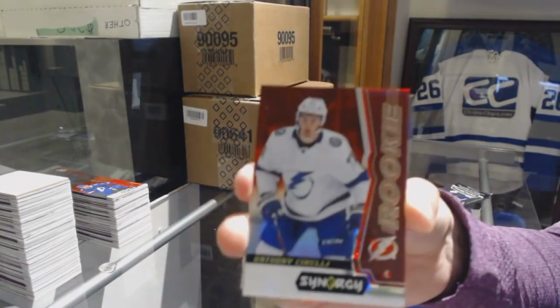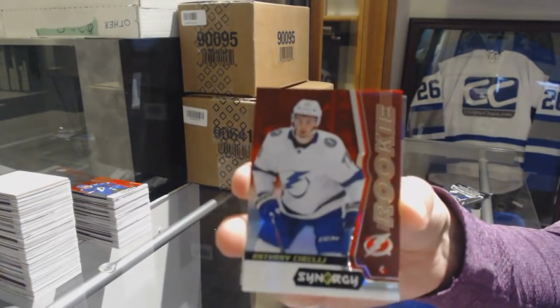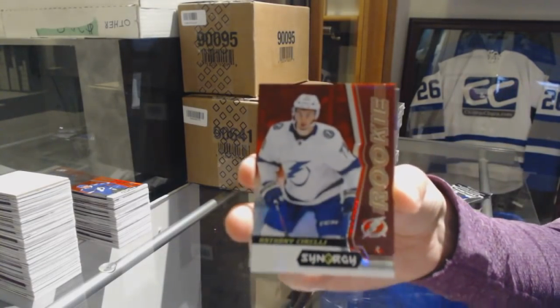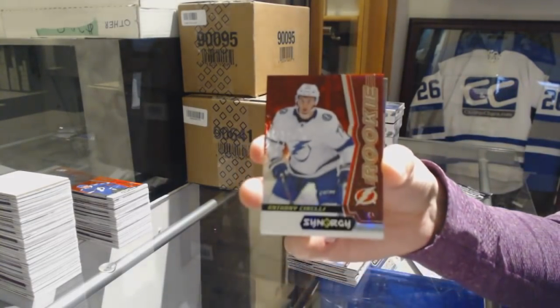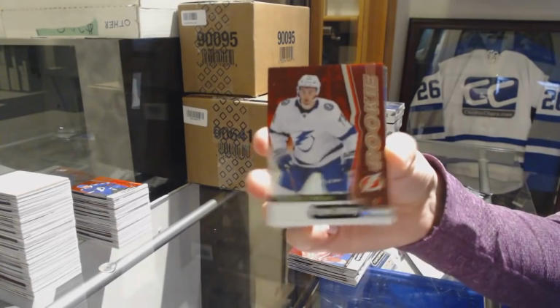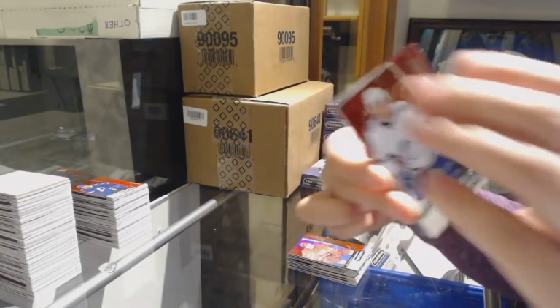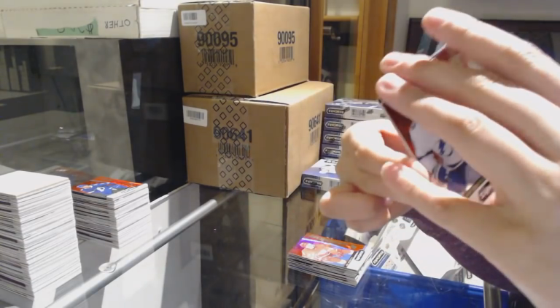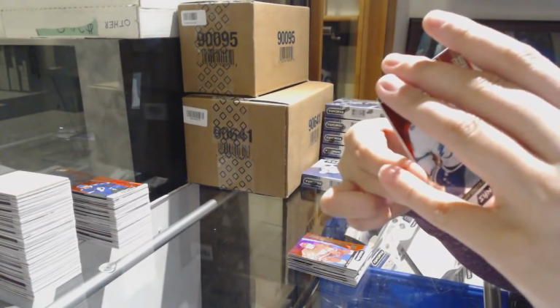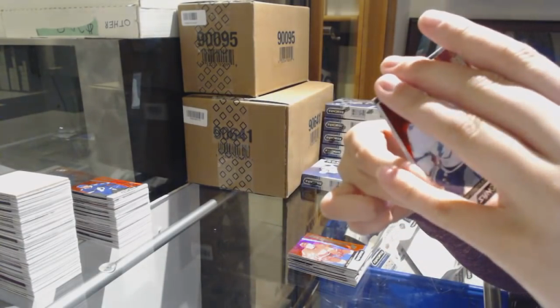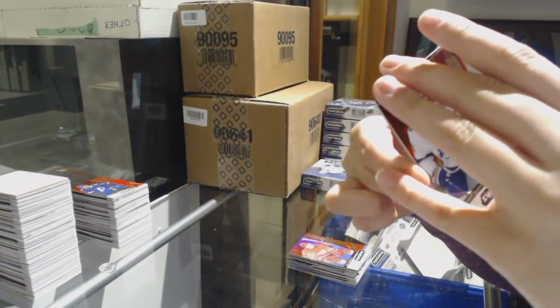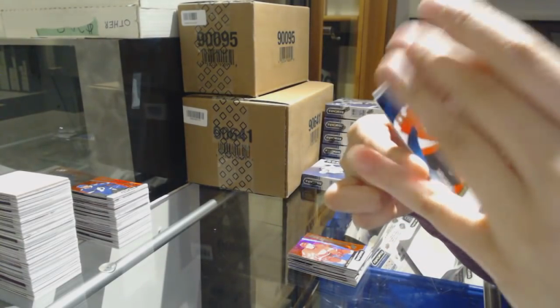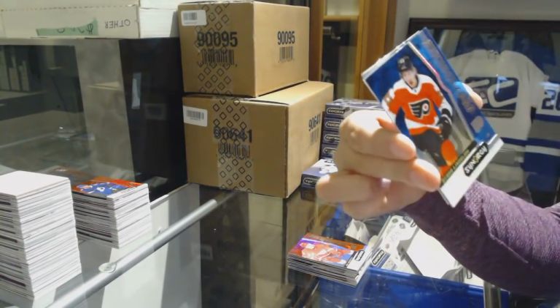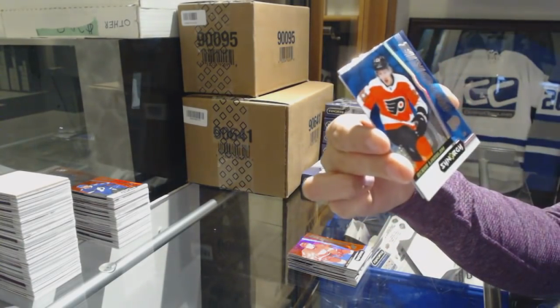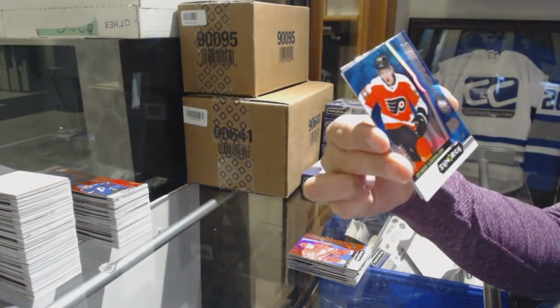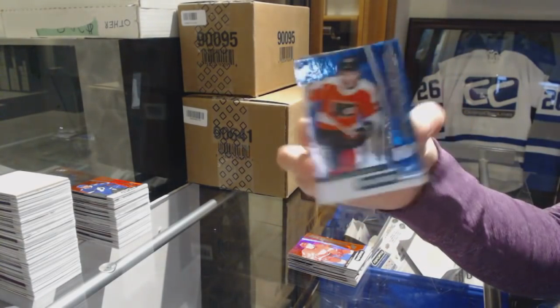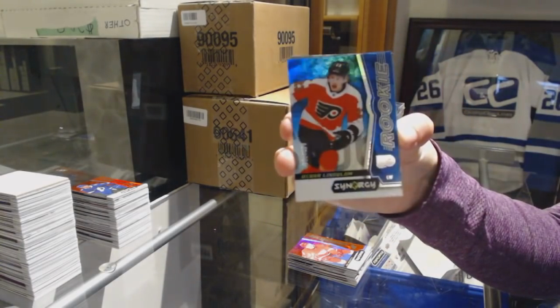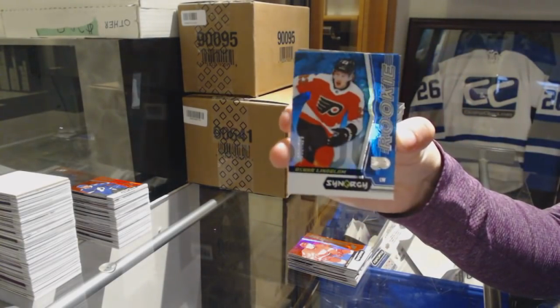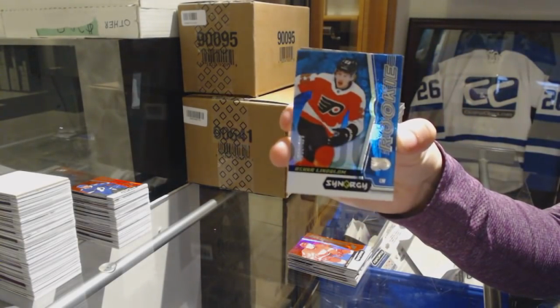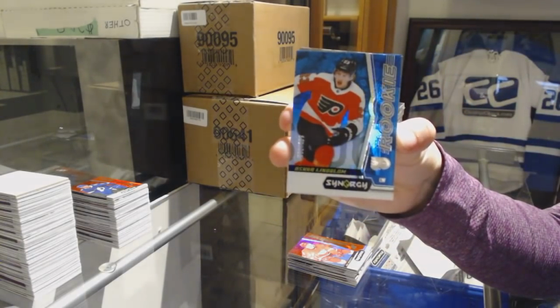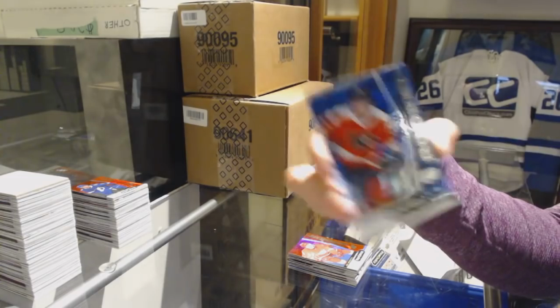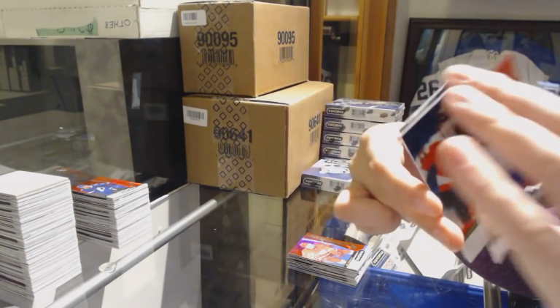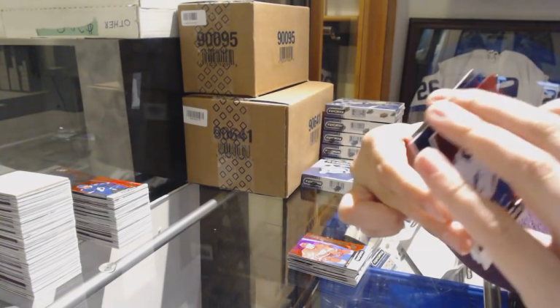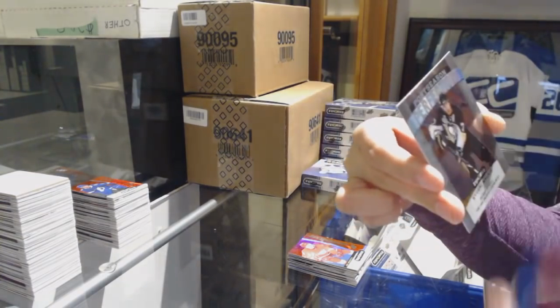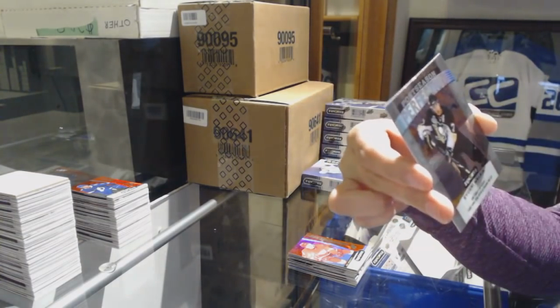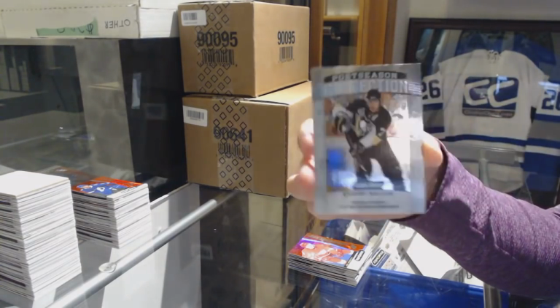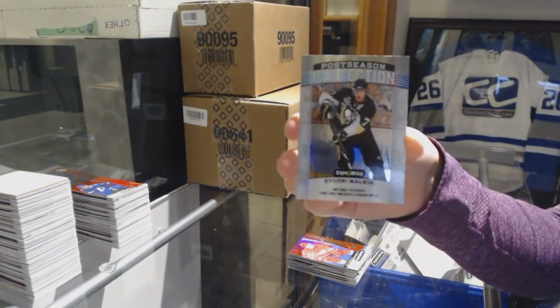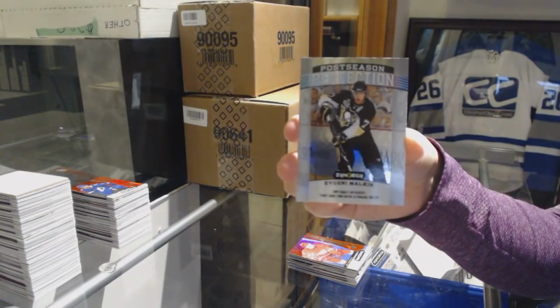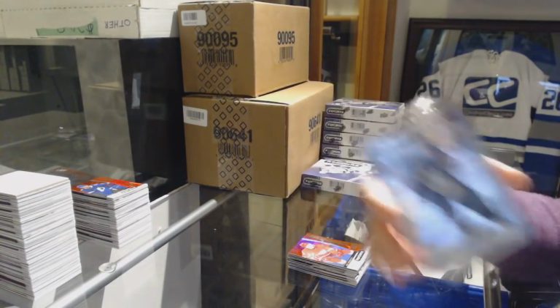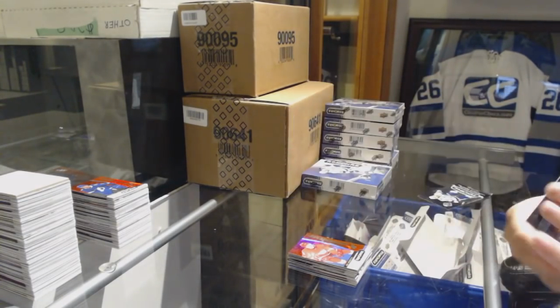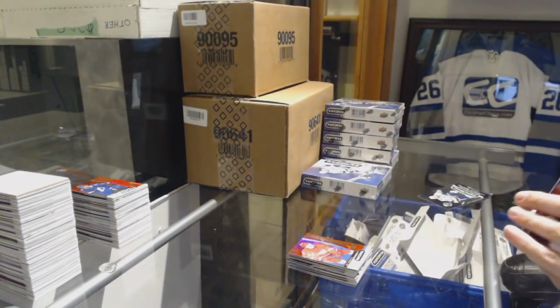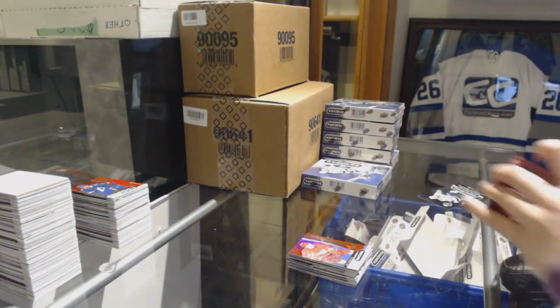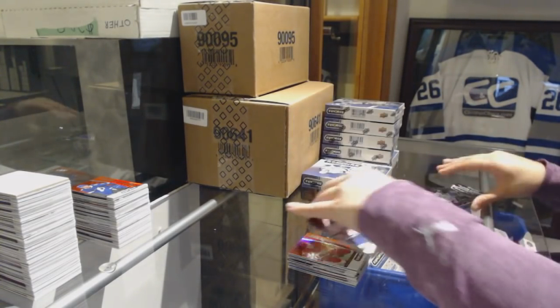Anthony Sorelli Red Rookie for the Lightning. Blue Rookie number to 799 of Oscar Lindblom for the Philadelphia Flyers. And Evgeny Malkin Postseason Perfection for the Penguins.